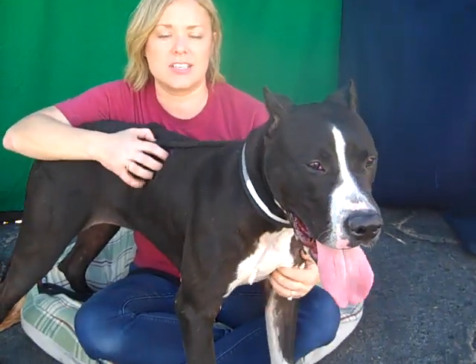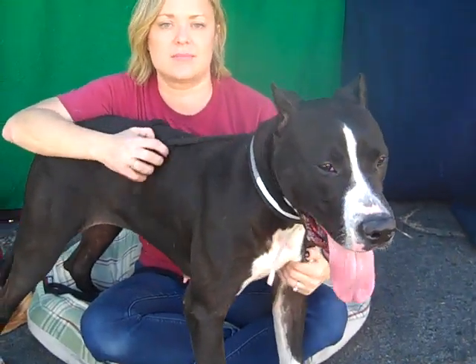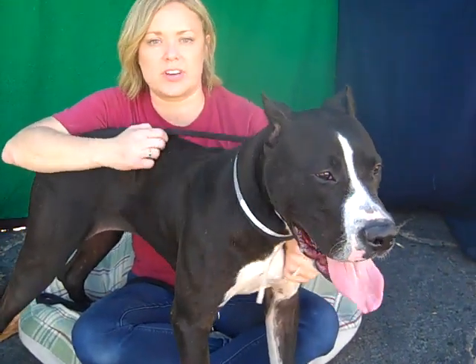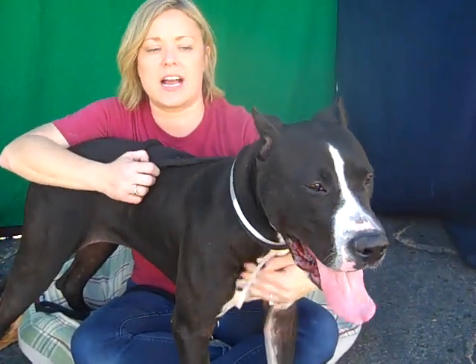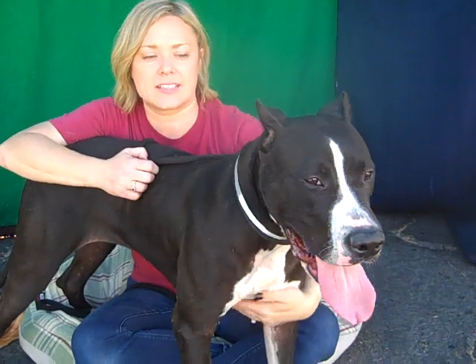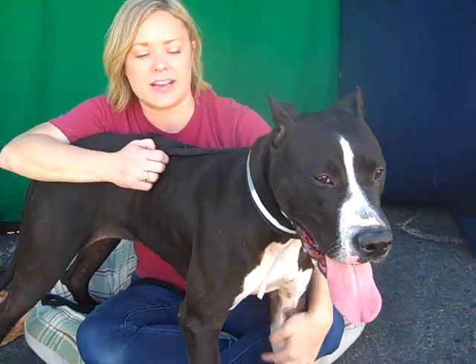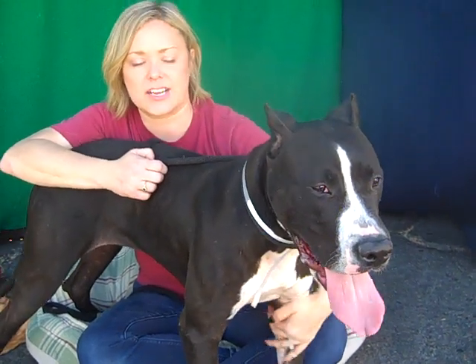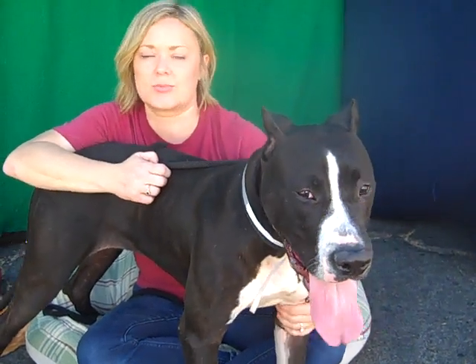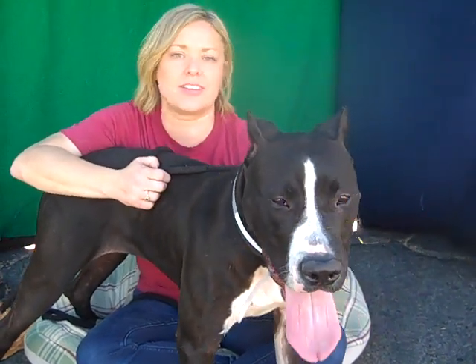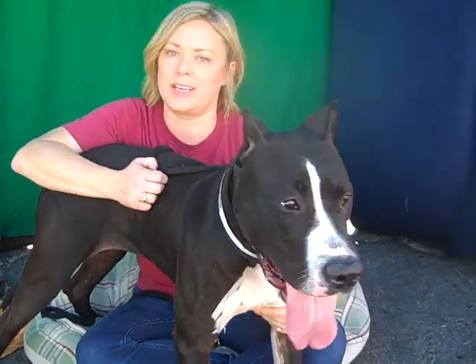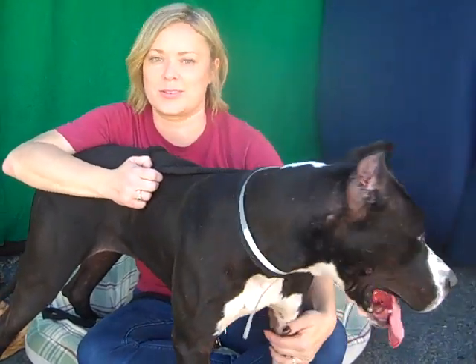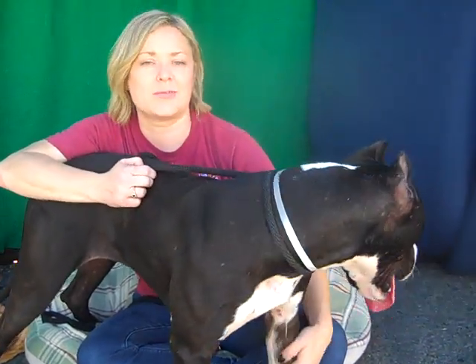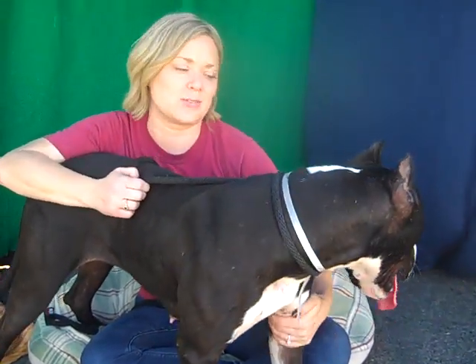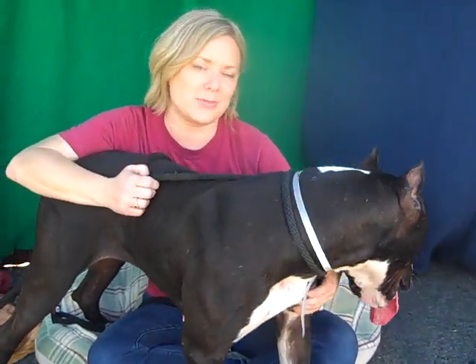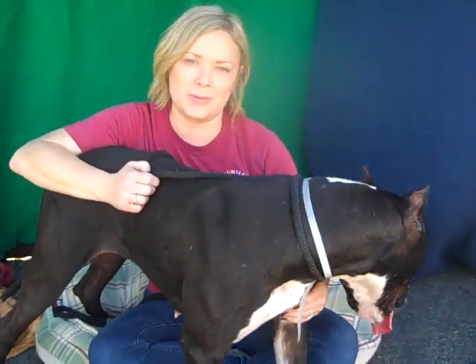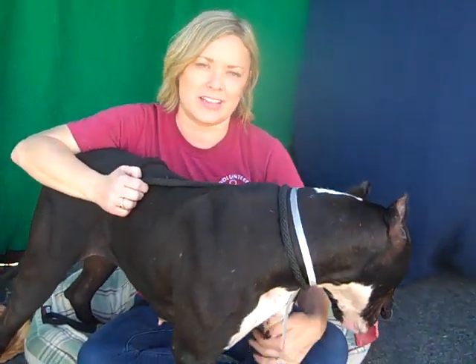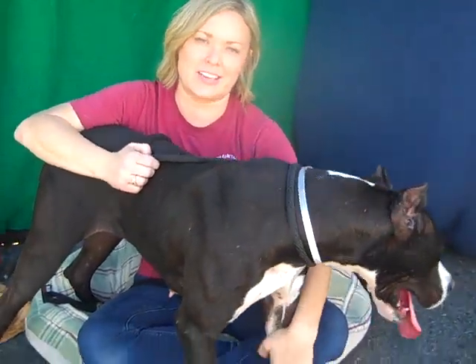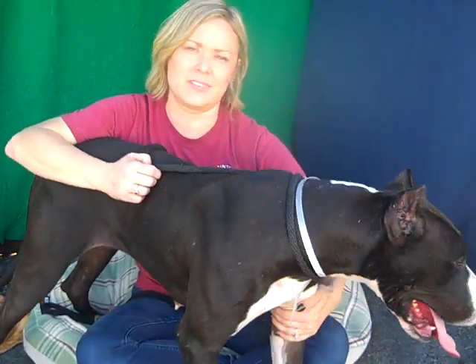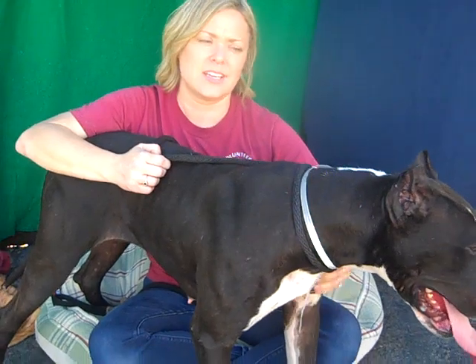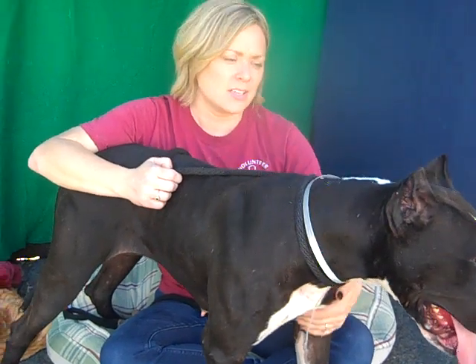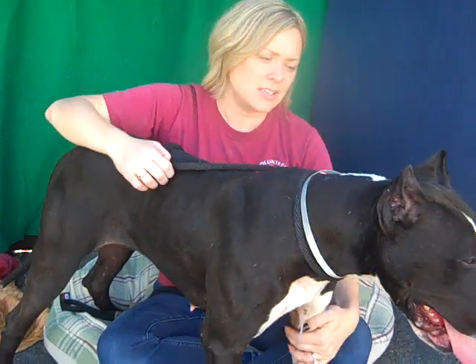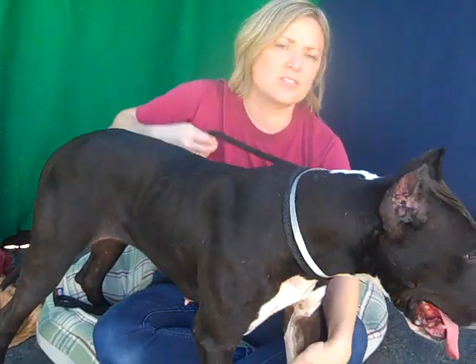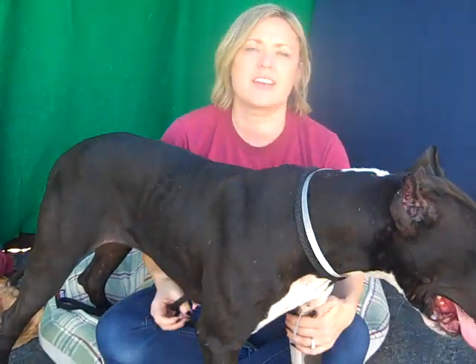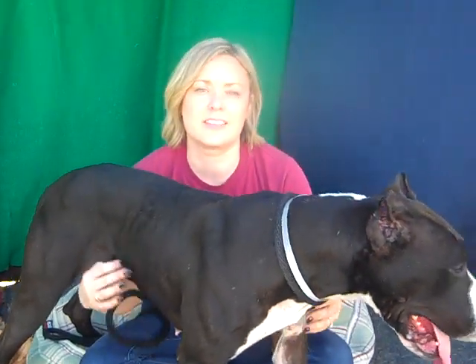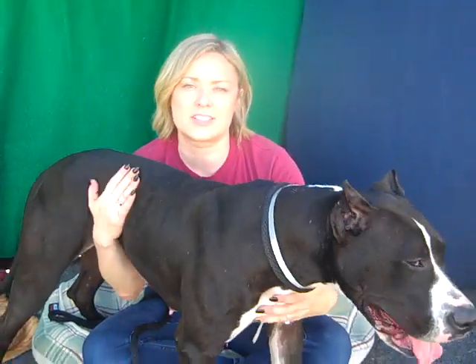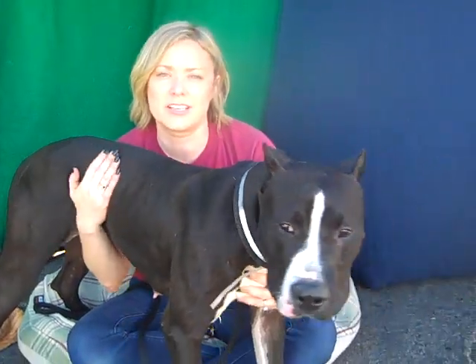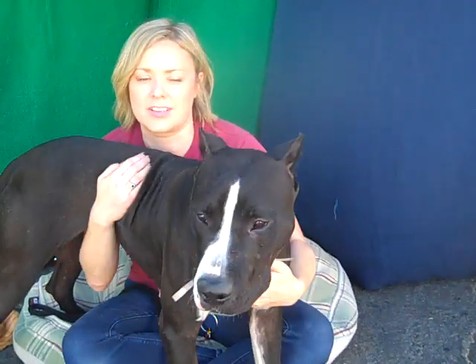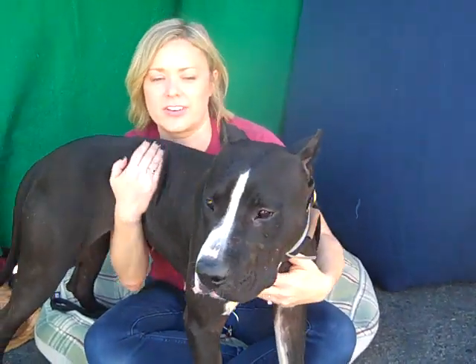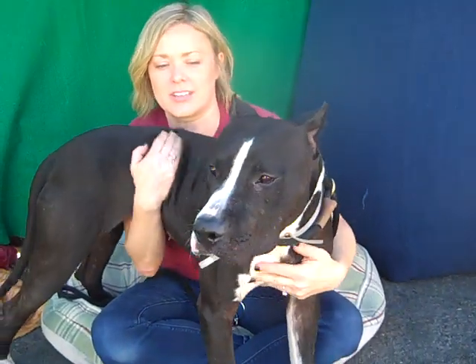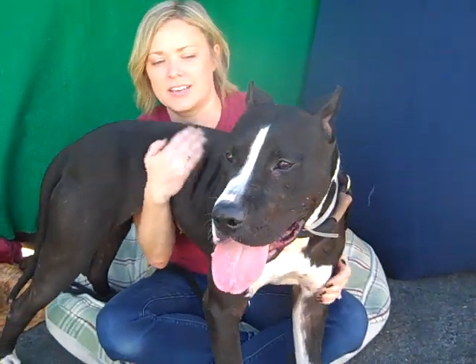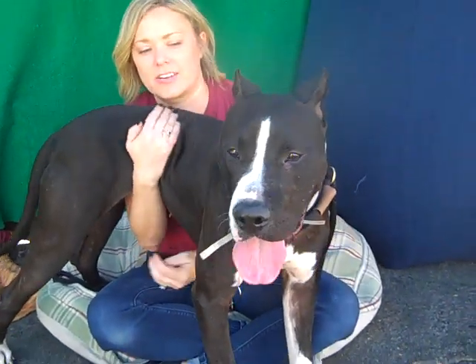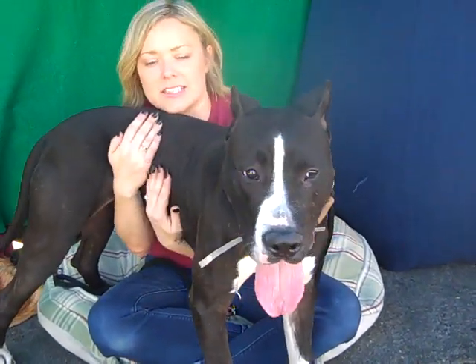She just needs some training, guidance, and exercise. She's really fun to play with and wrestle around with. She listens to you really well. She's very connected and really is looking for you to give her guidance.